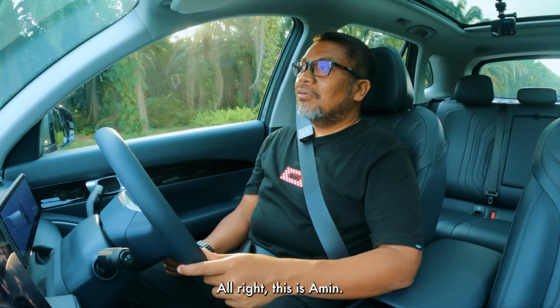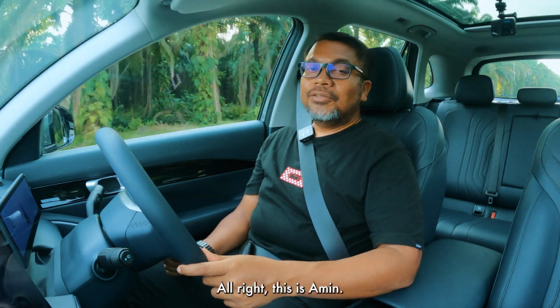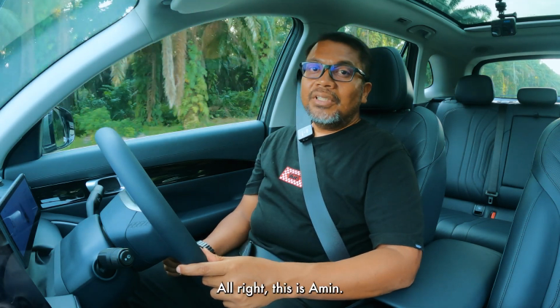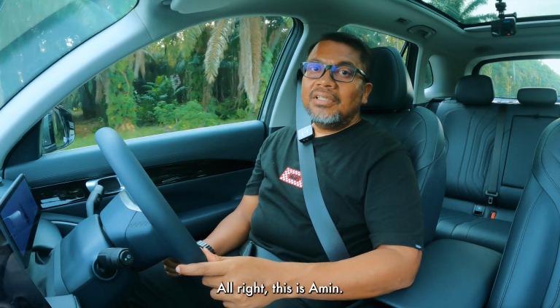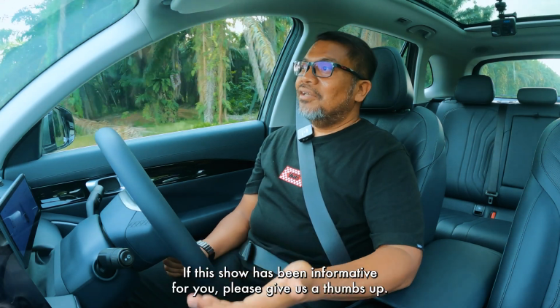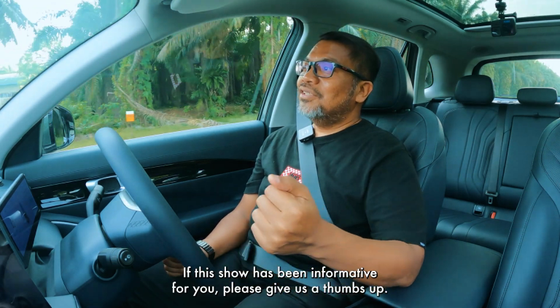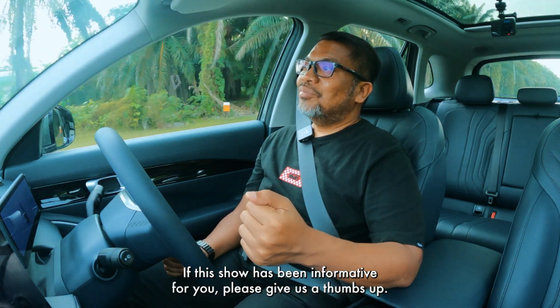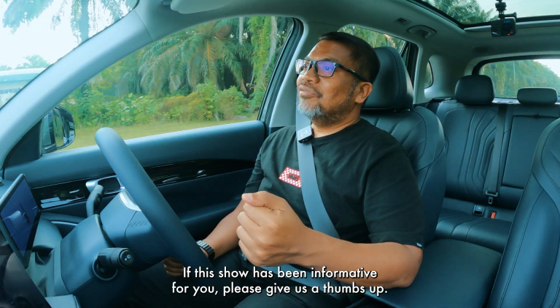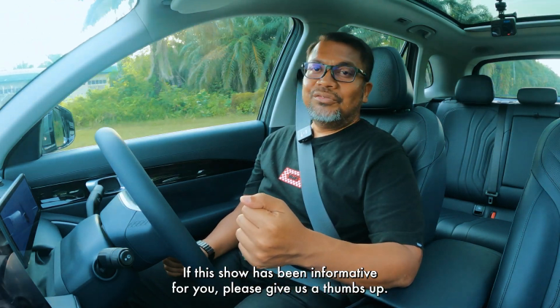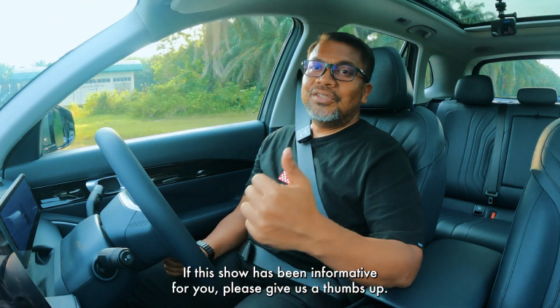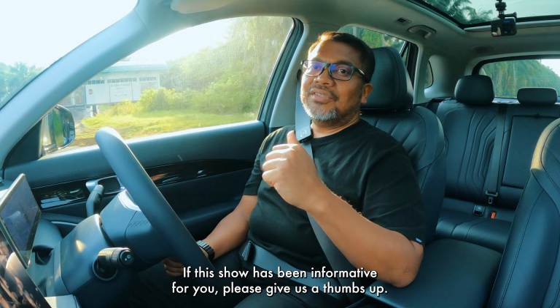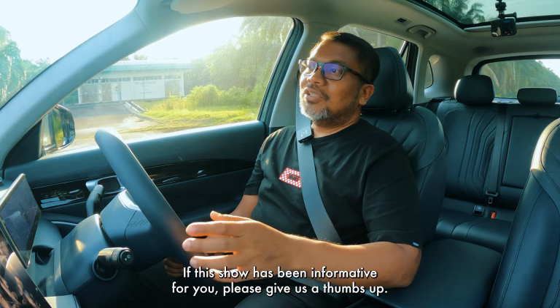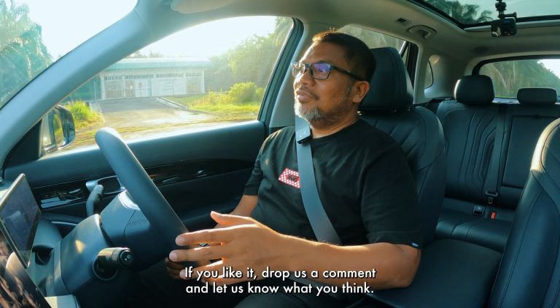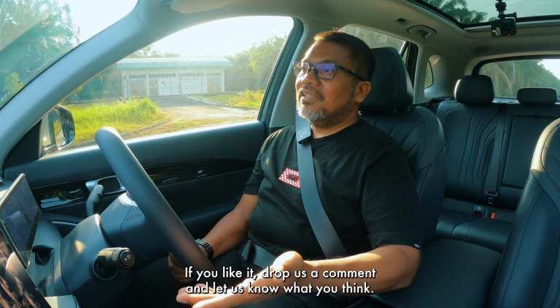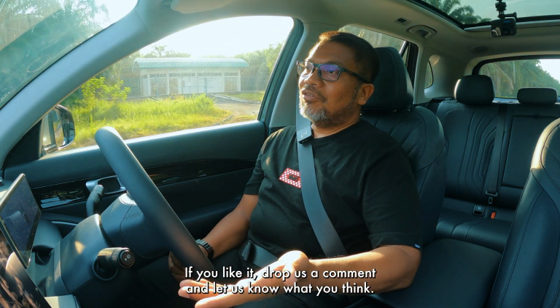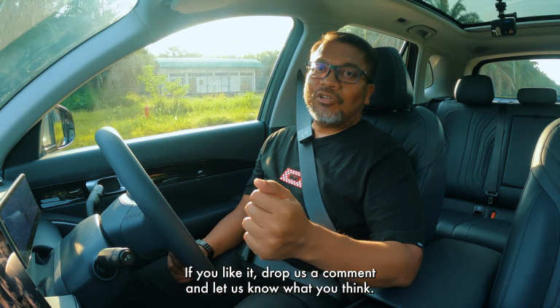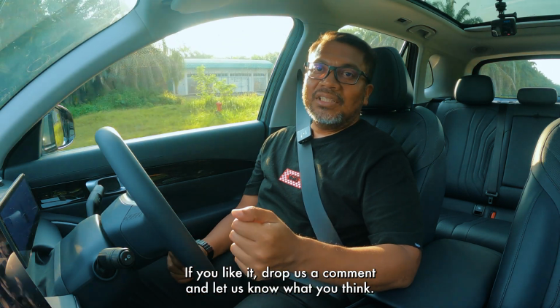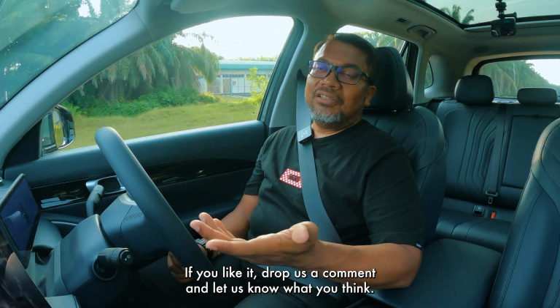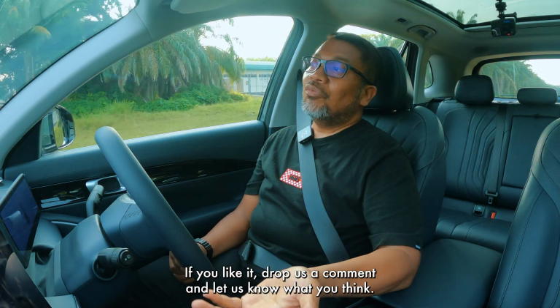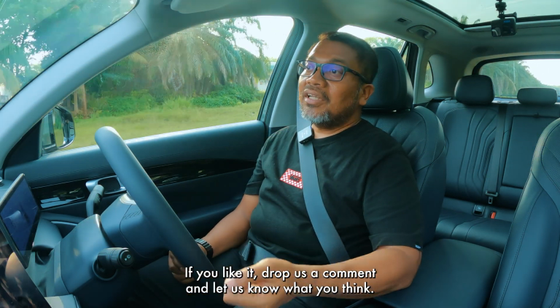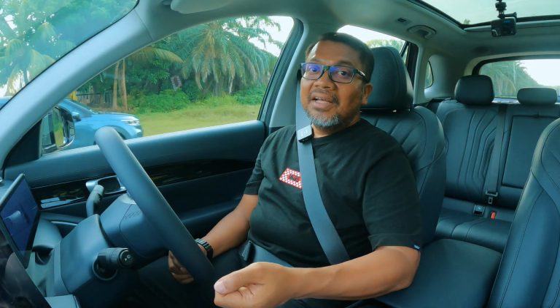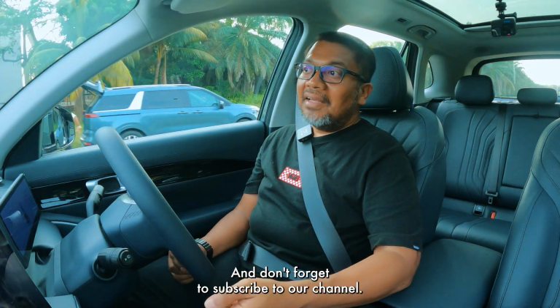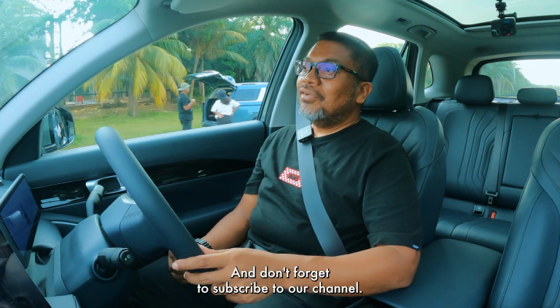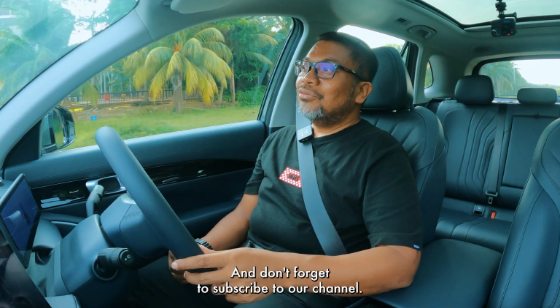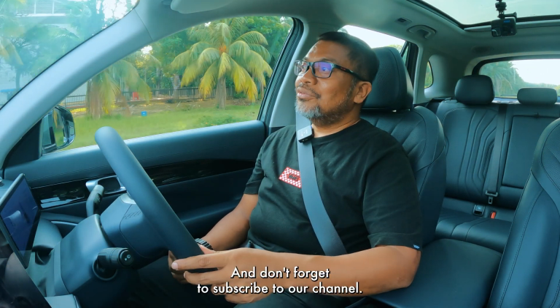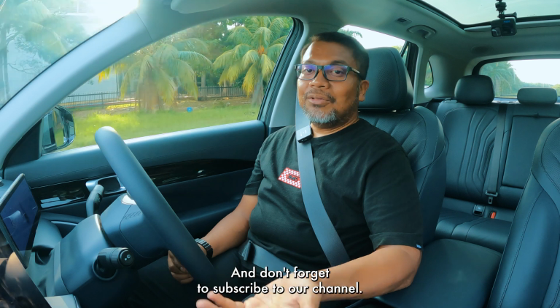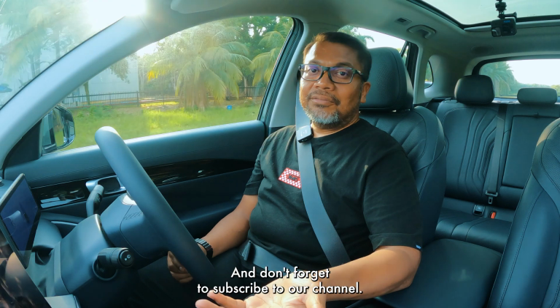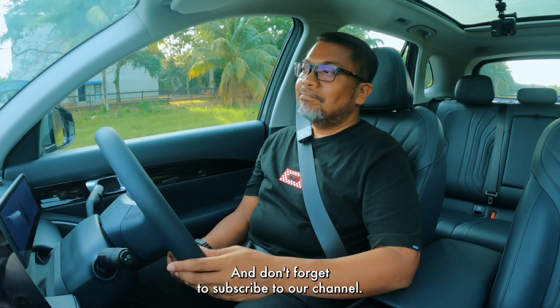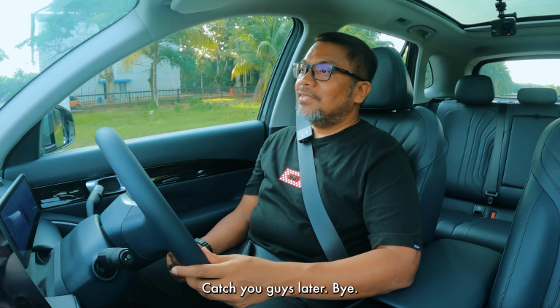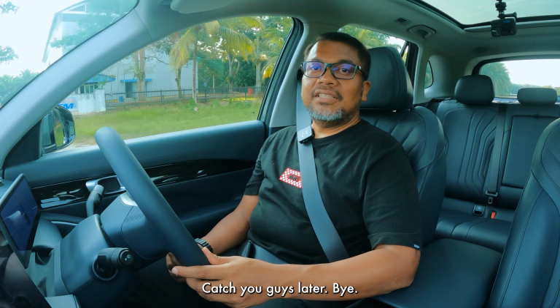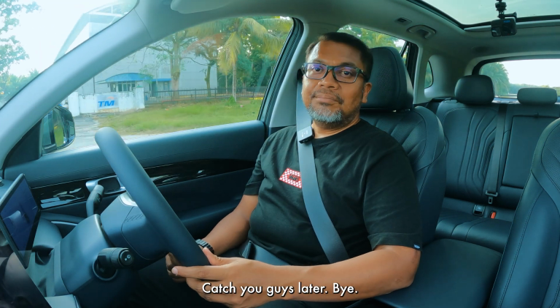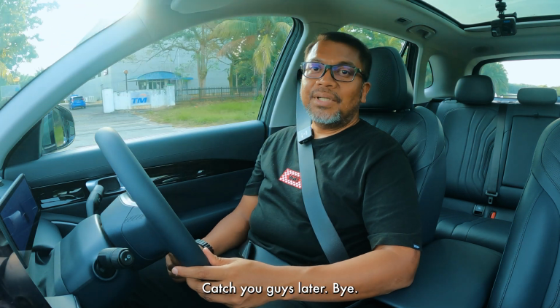Alright, this is me, Amin. If this show has been informative for you, please give us a thumbs up if you like it. Drop us a comment and let us know what you think, and don't forget to subscribe to our channel. Catch you guys later. Bye!